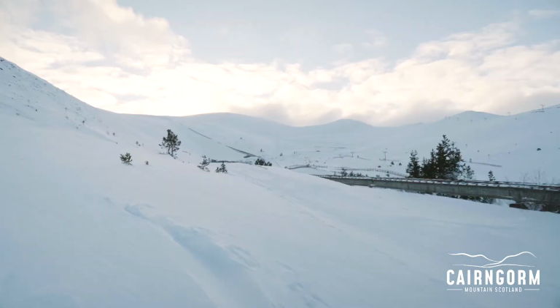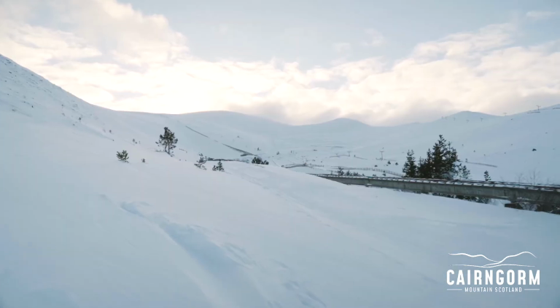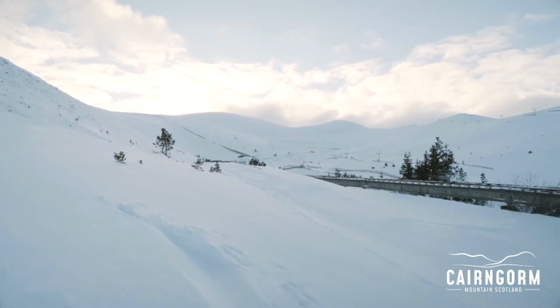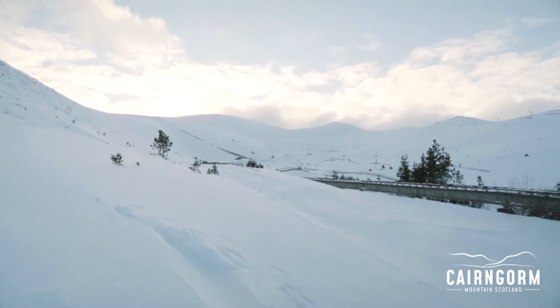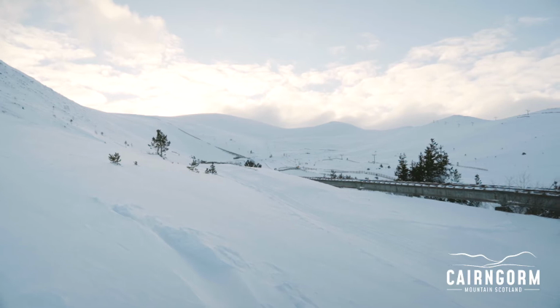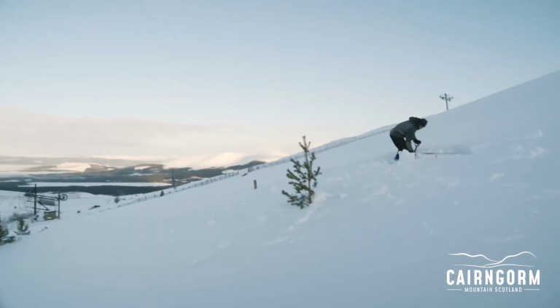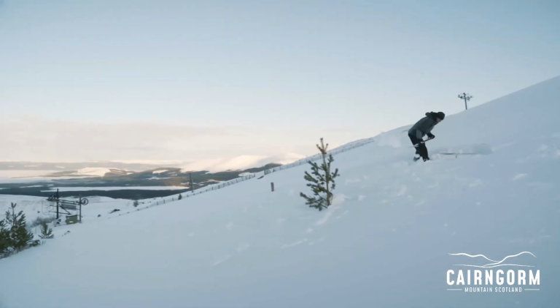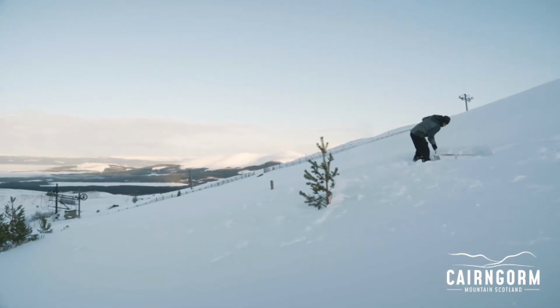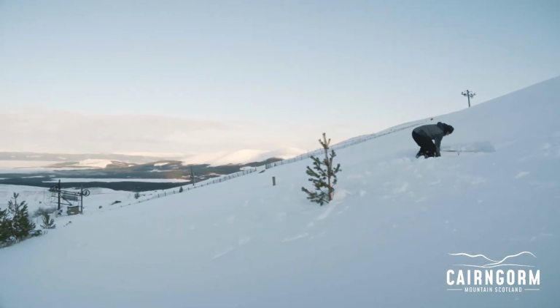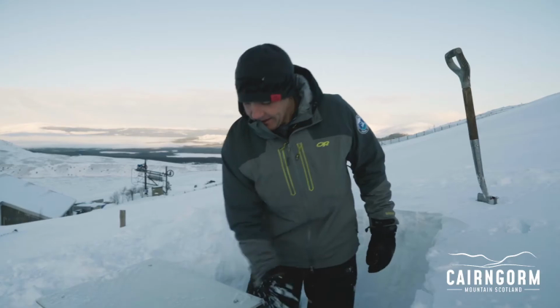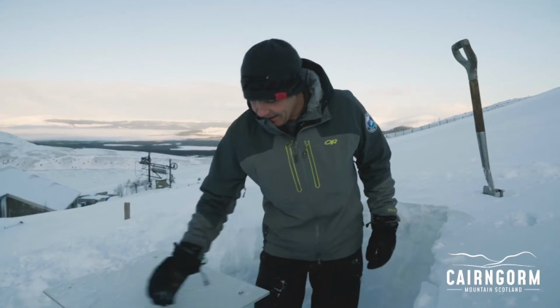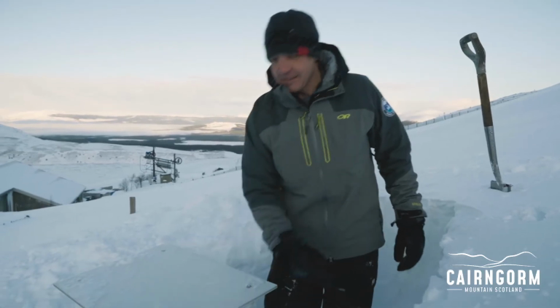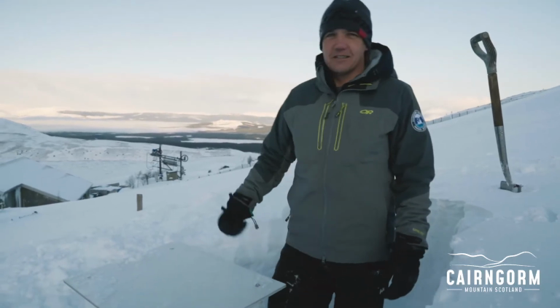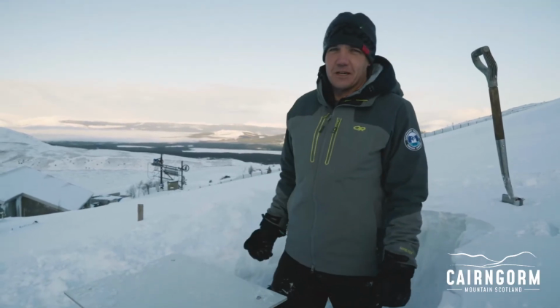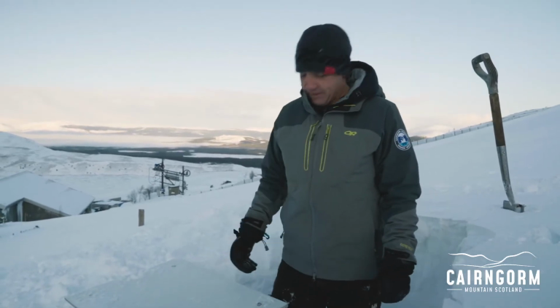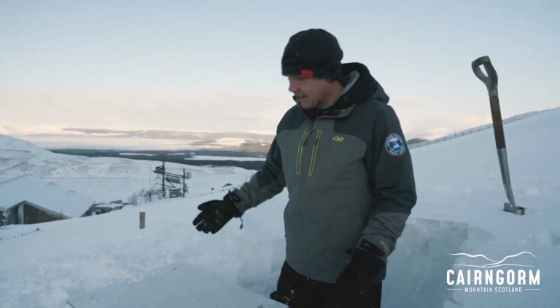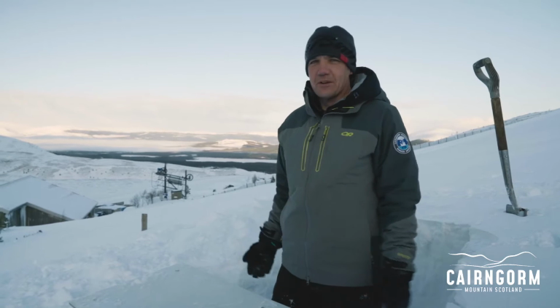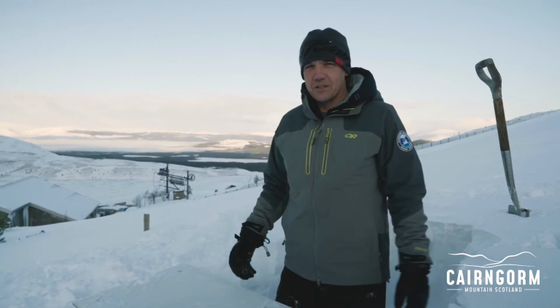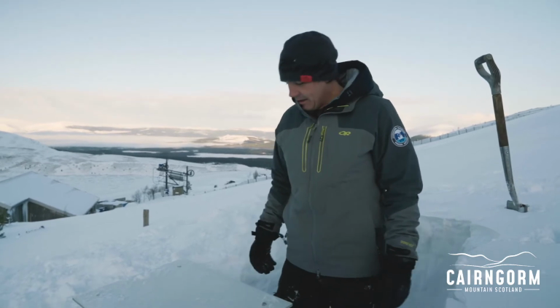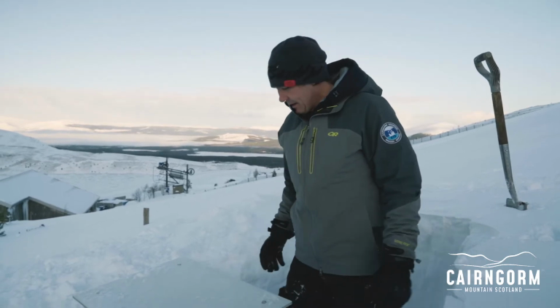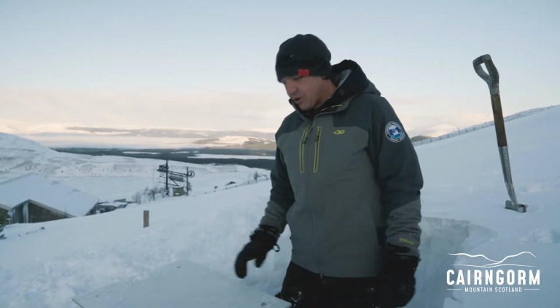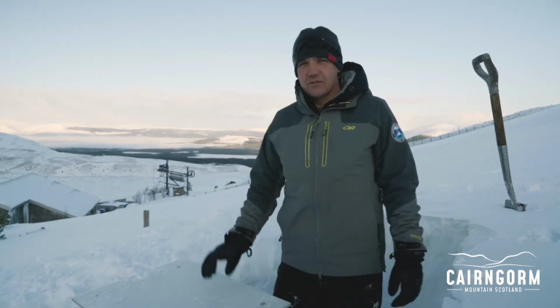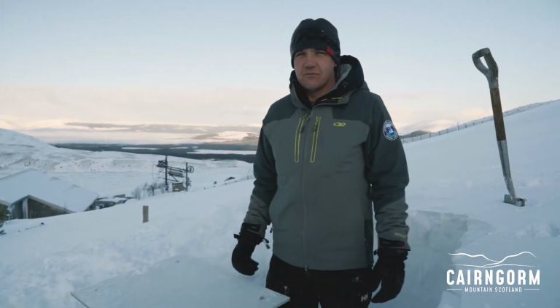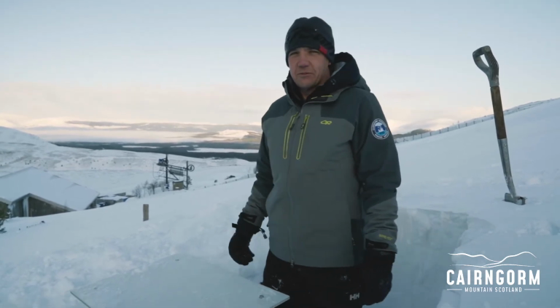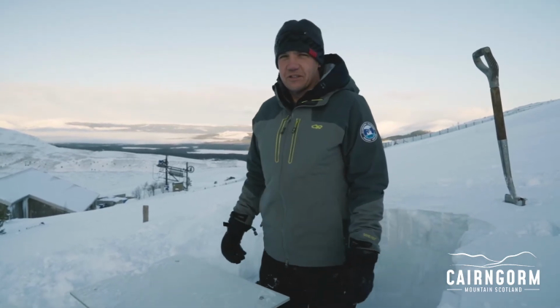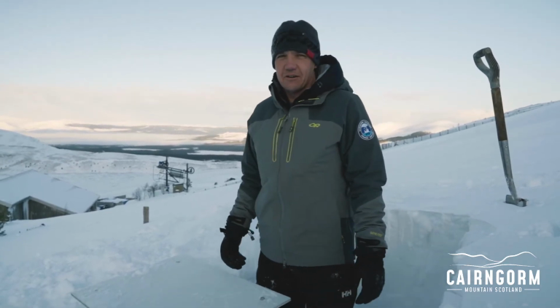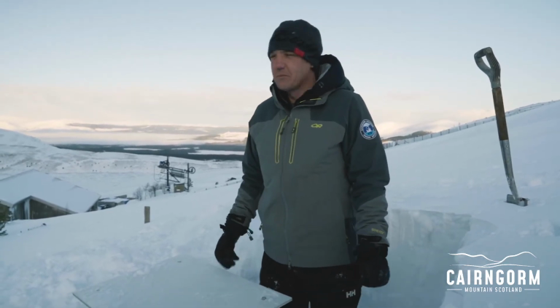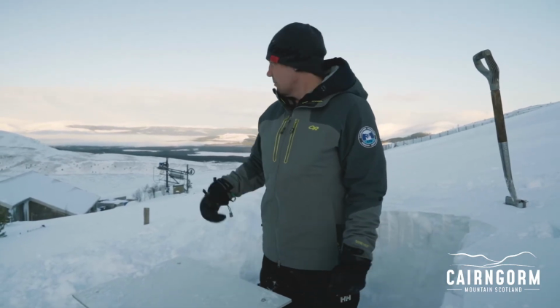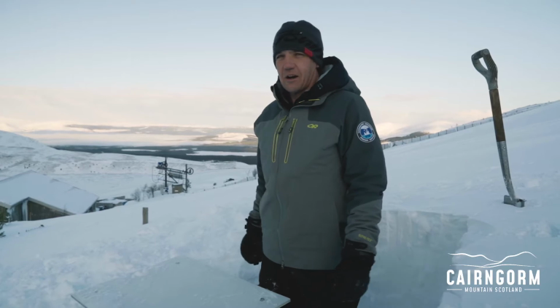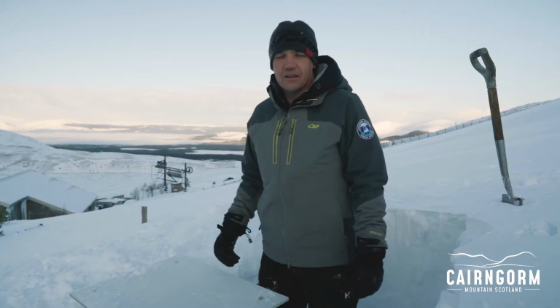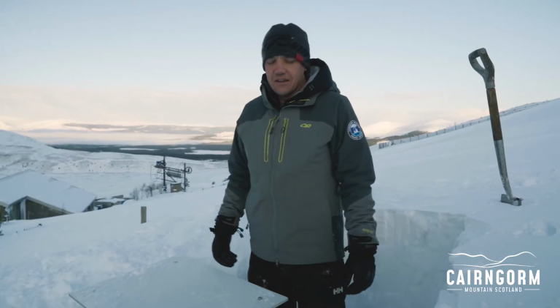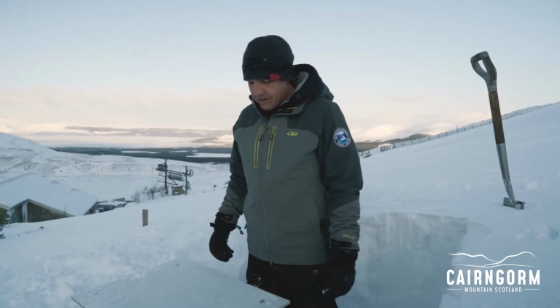Hi there, Wednesday the 10th of February. The guys have managed to find the weather box here. We record weather observations at Cairngorm just above the car park every day.